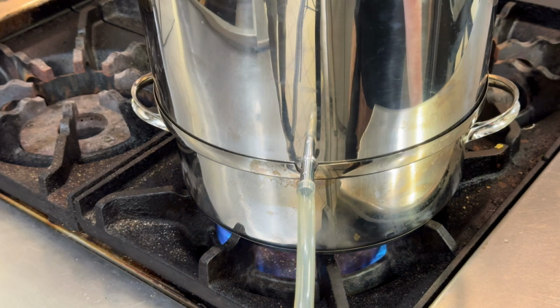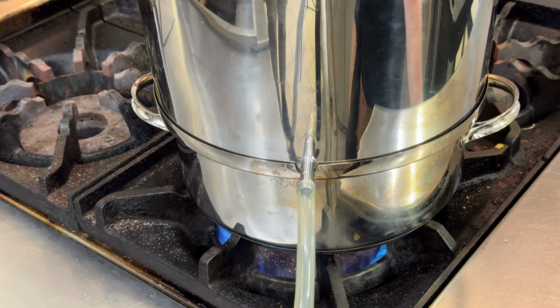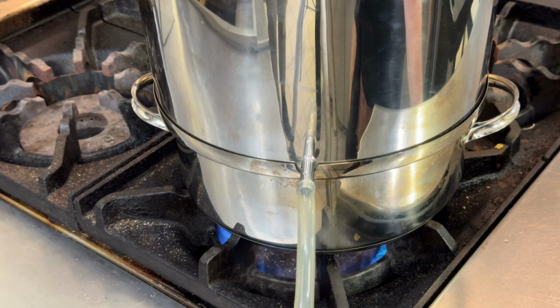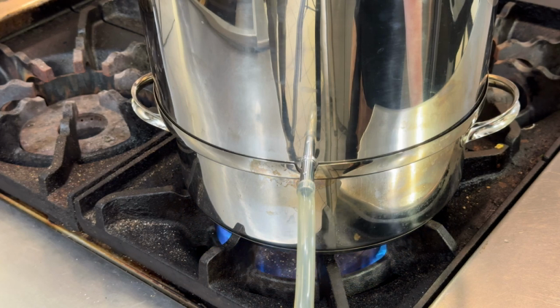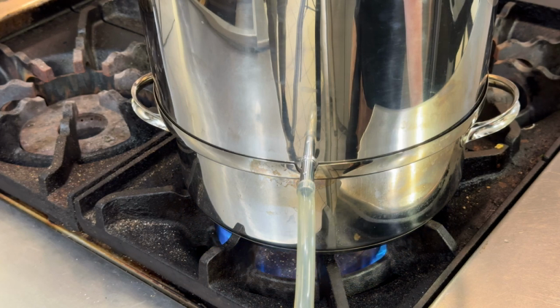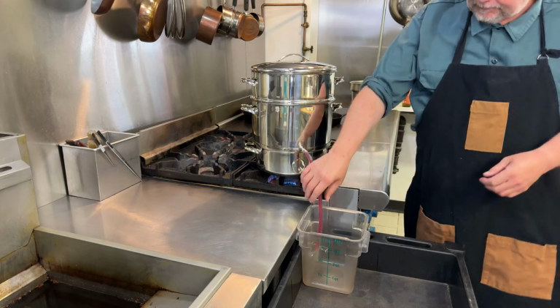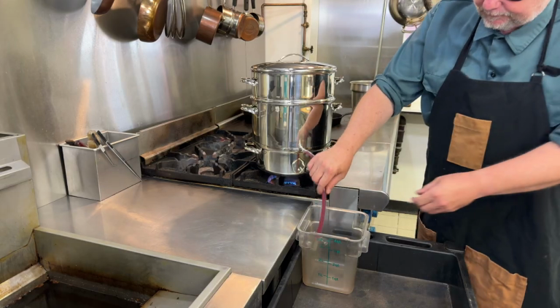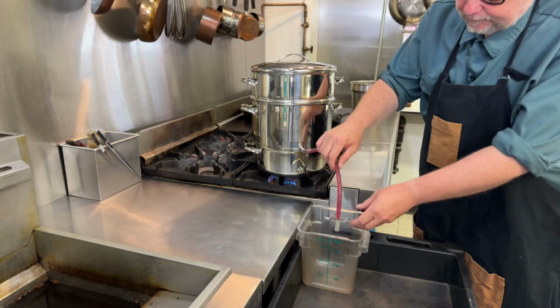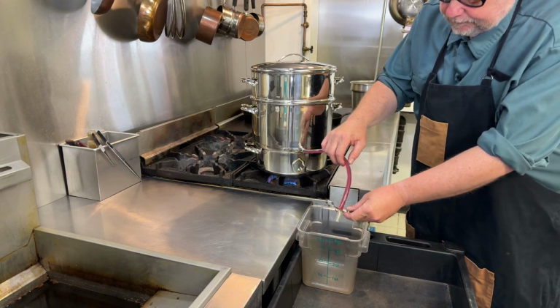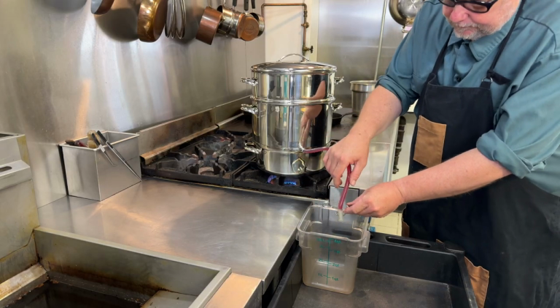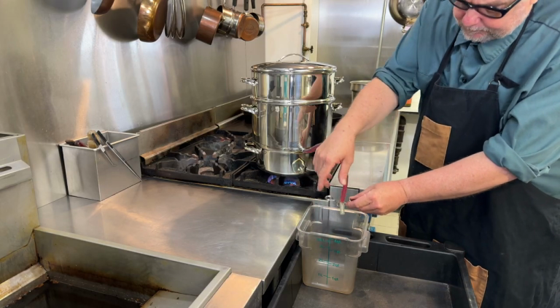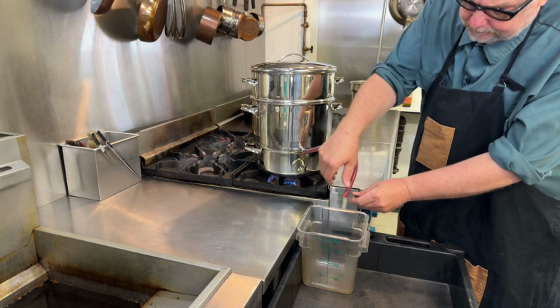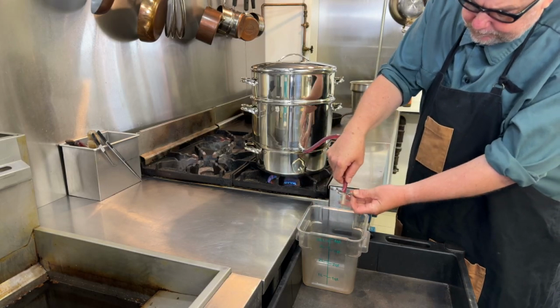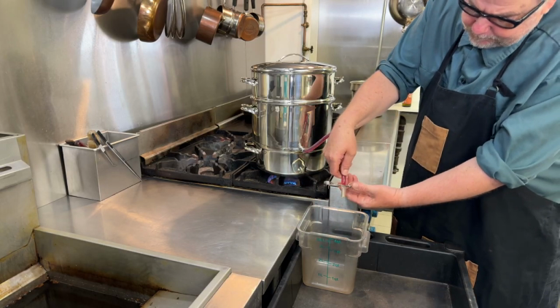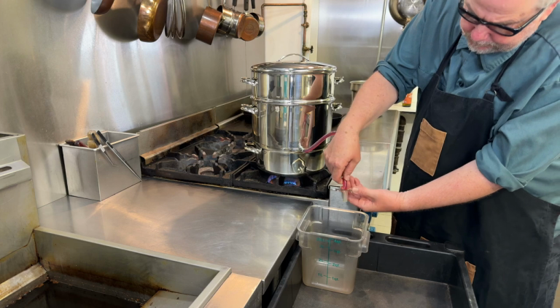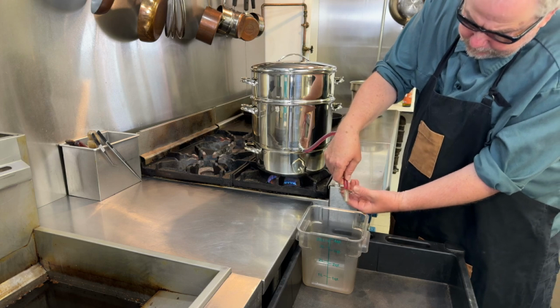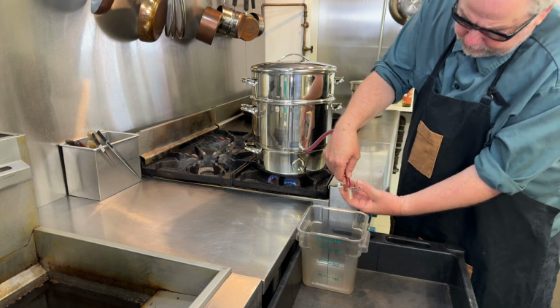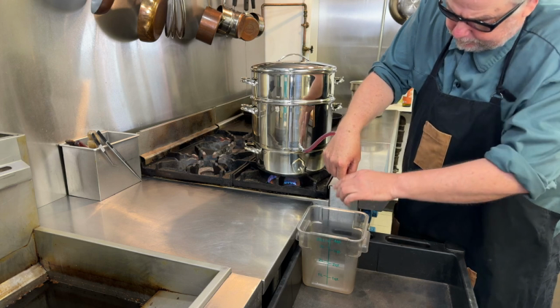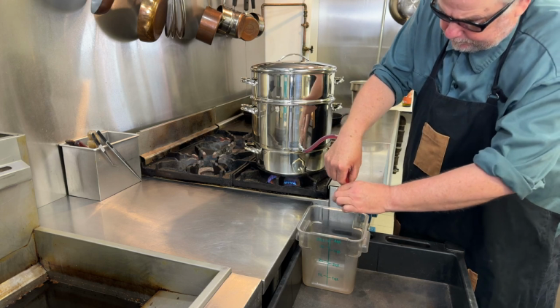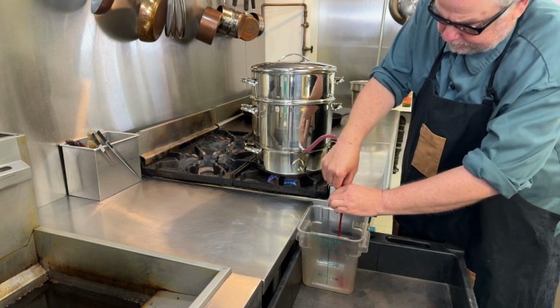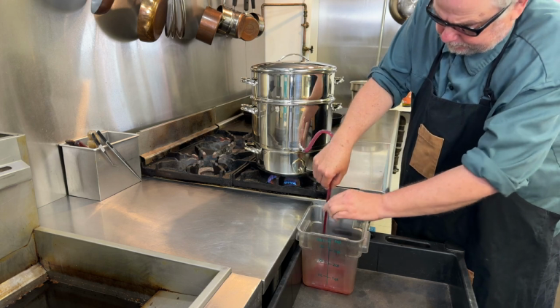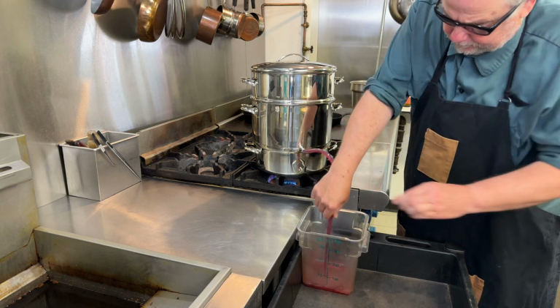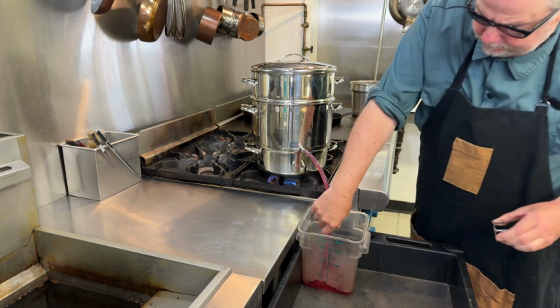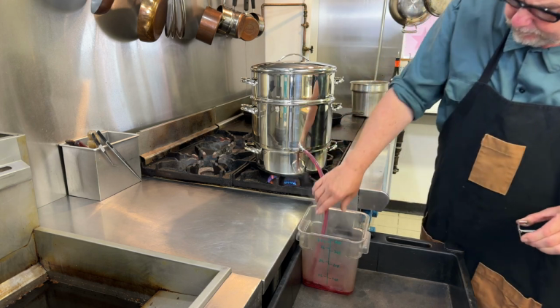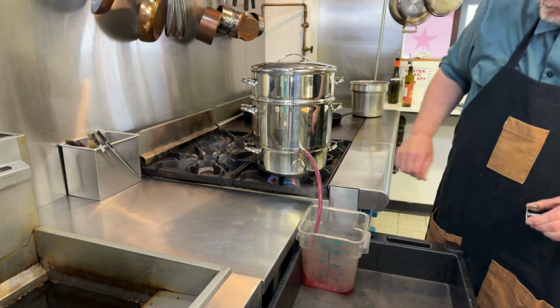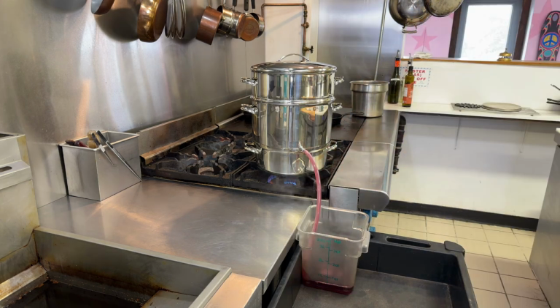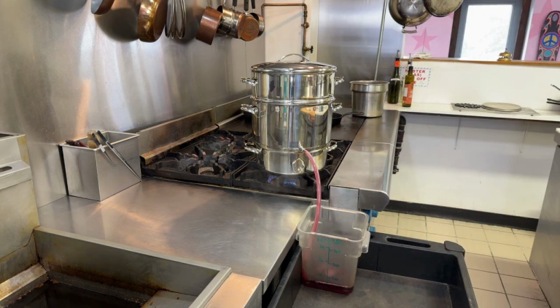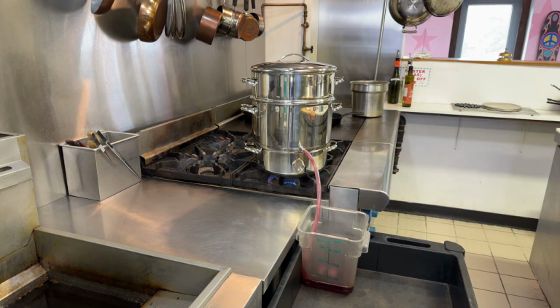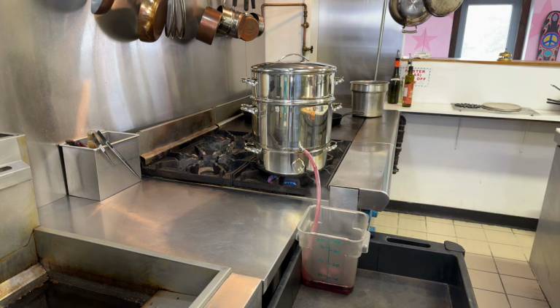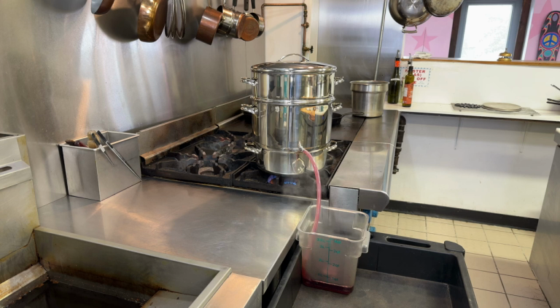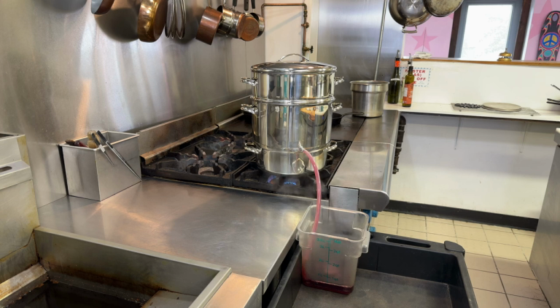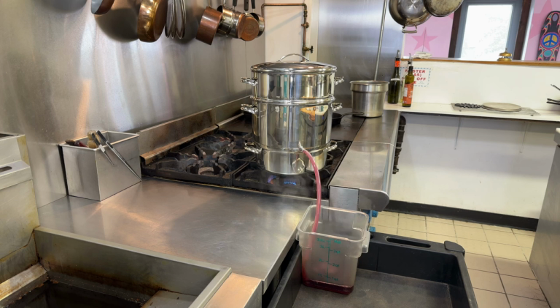I'll put this on high heat and boil the water in the bottom pan. After a few minutes I'm going to open up the spigot and let the juice start to run. You can see there's quite a bit of juice coming out of the steamer.